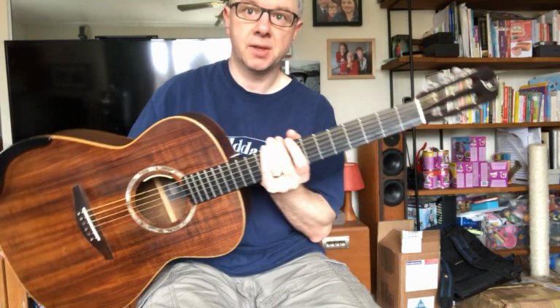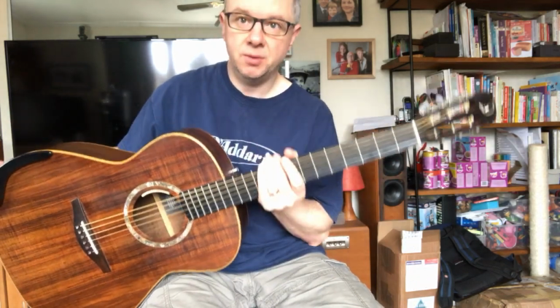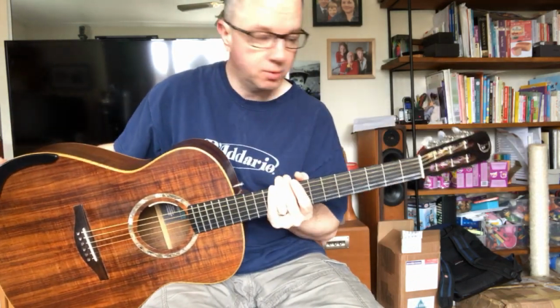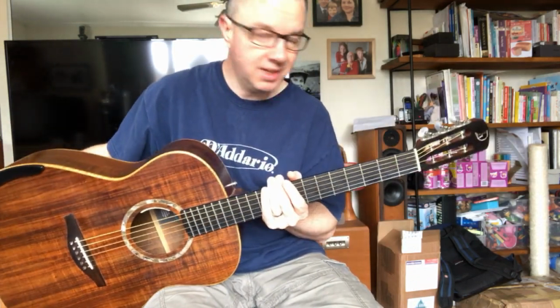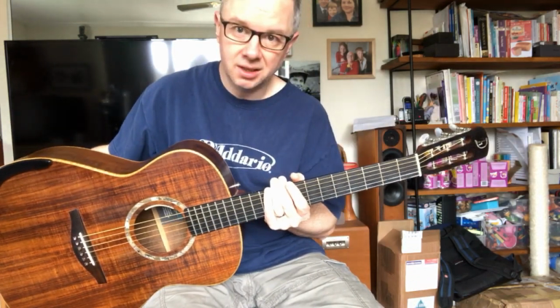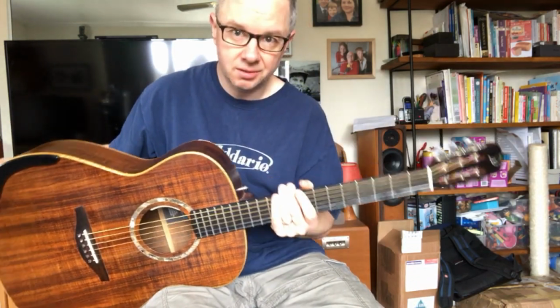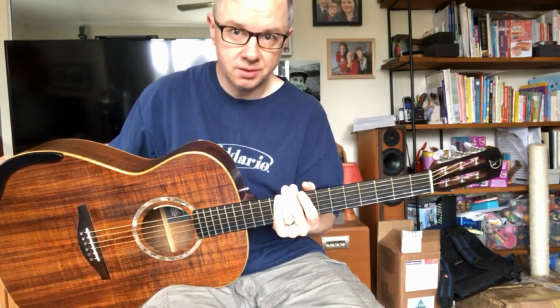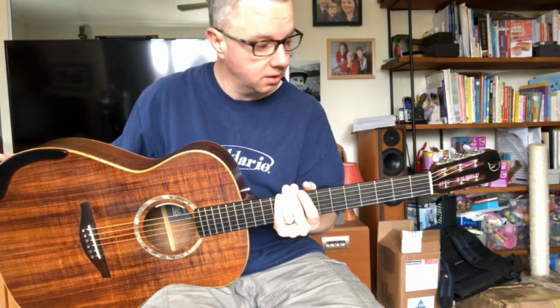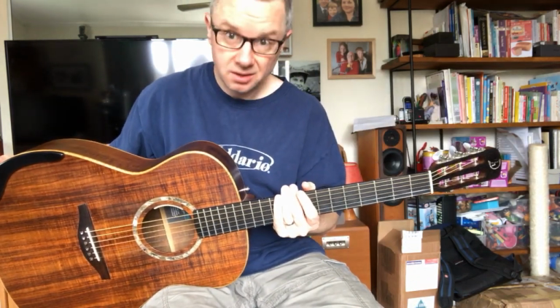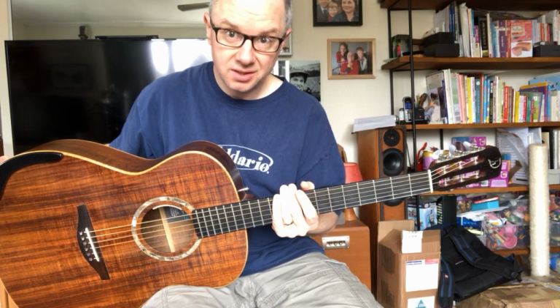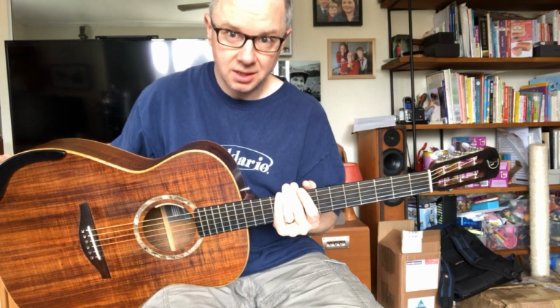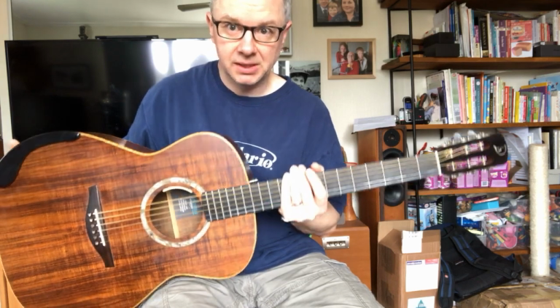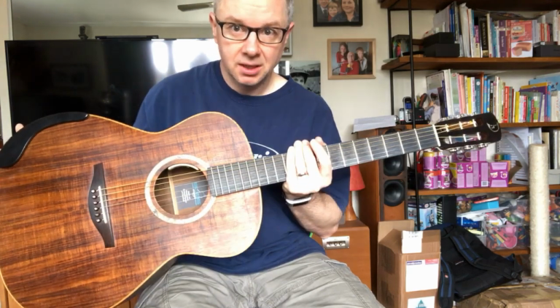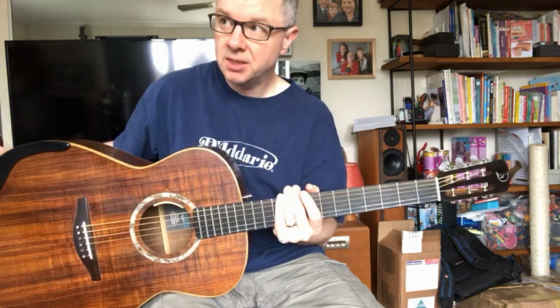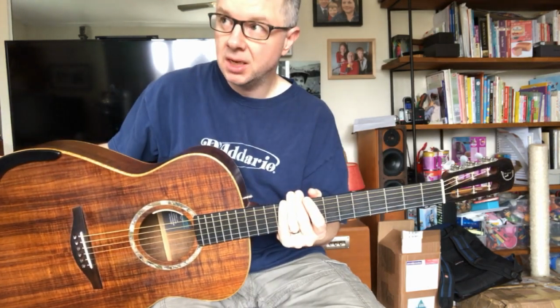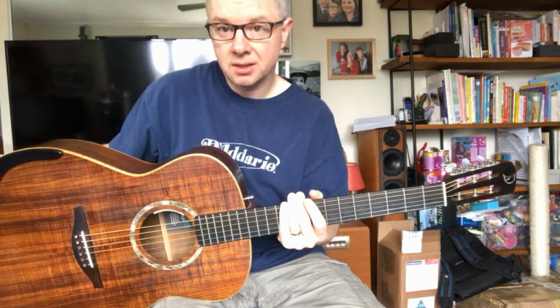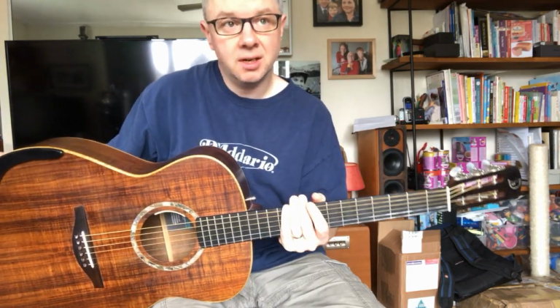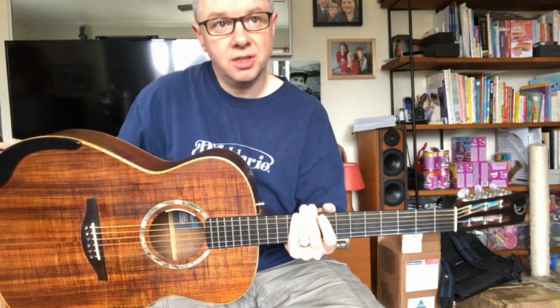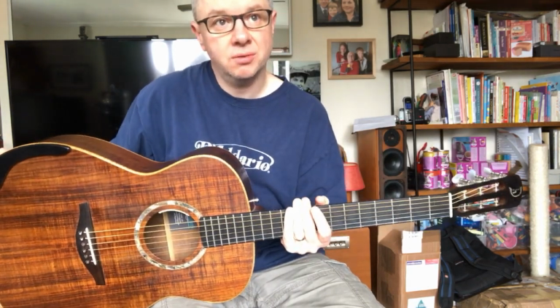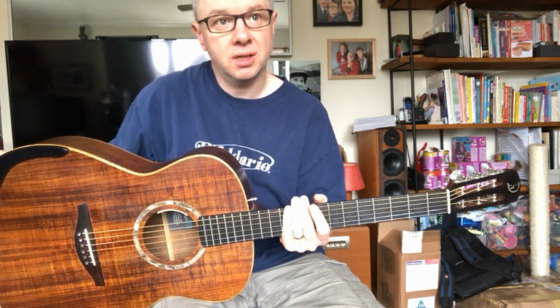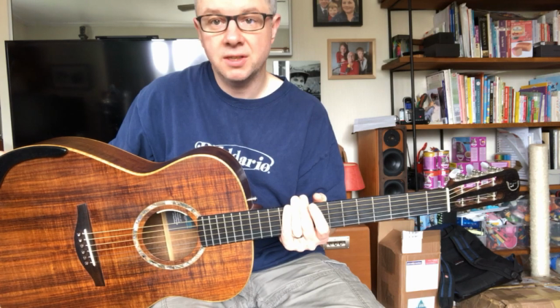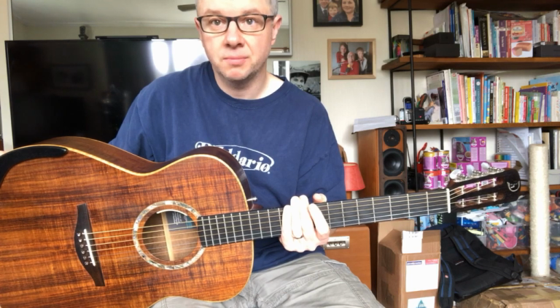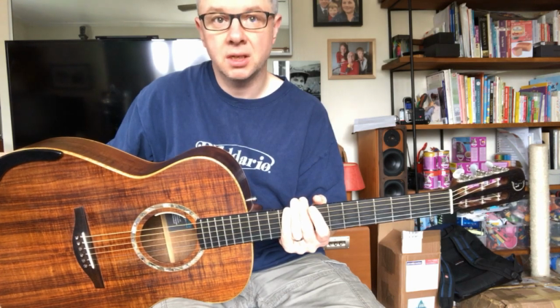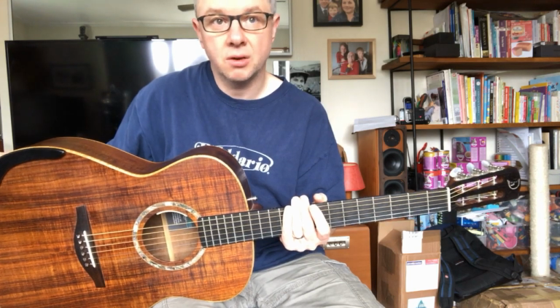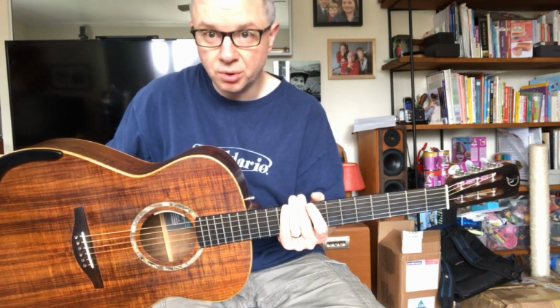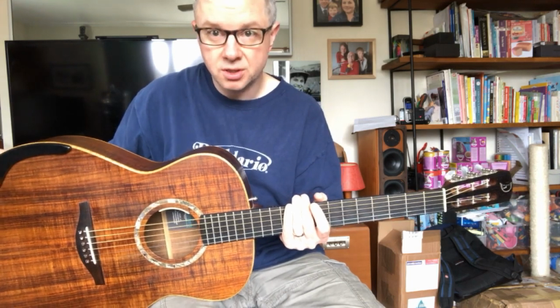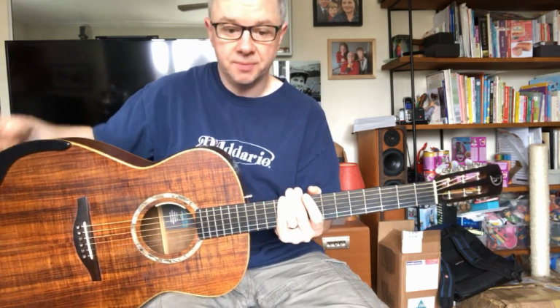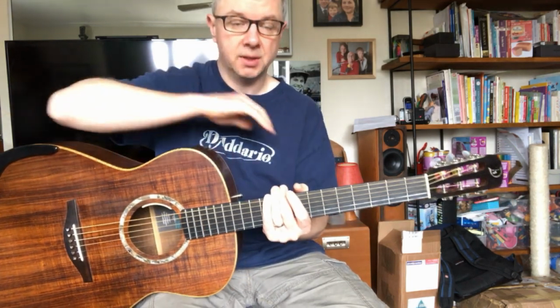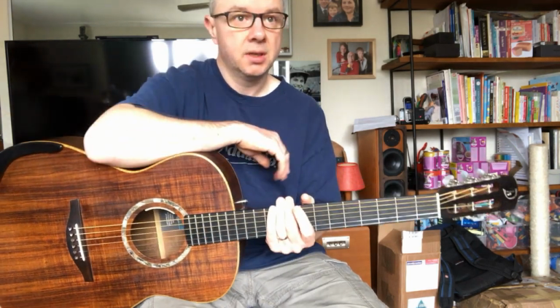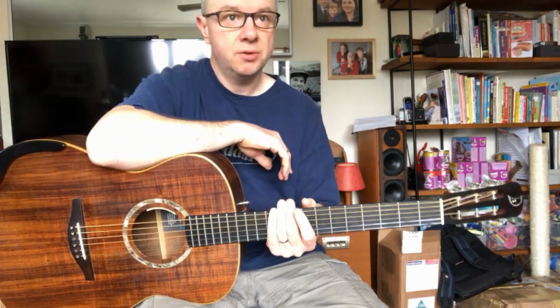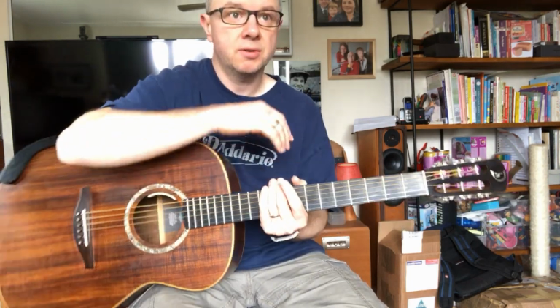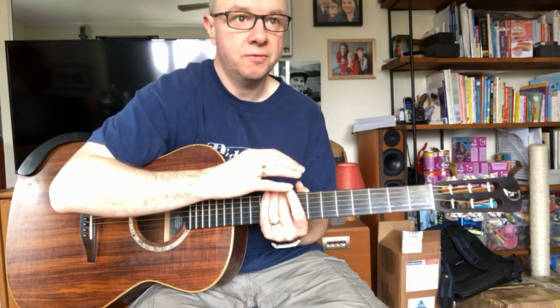I say 'was' because he died last year, which was rather sad. I met him at a guitar trade show and festival in Osnabrück in Germany, in 2004.